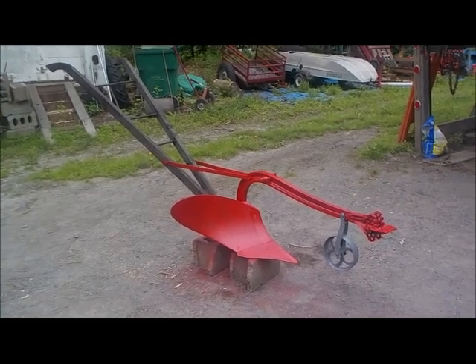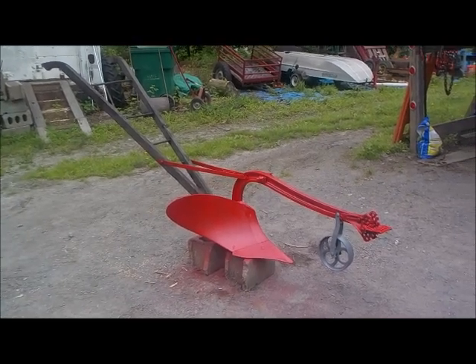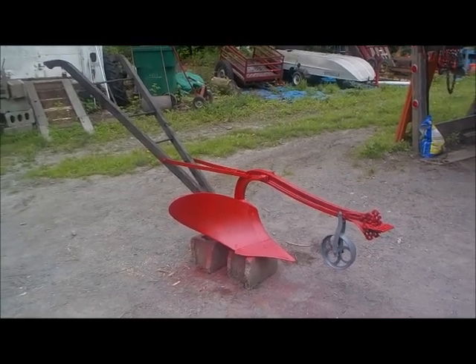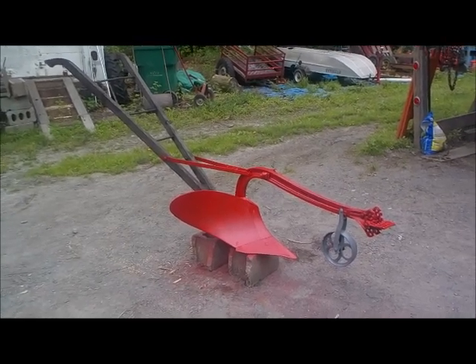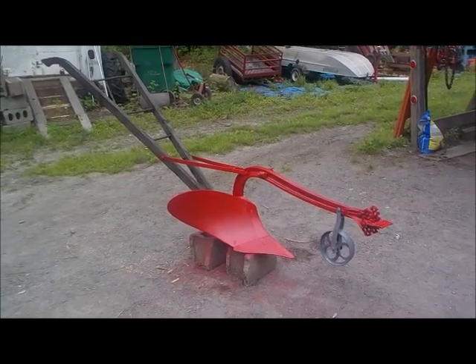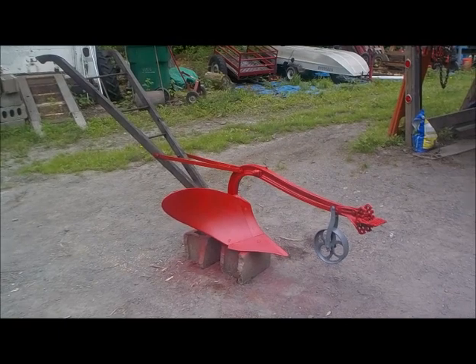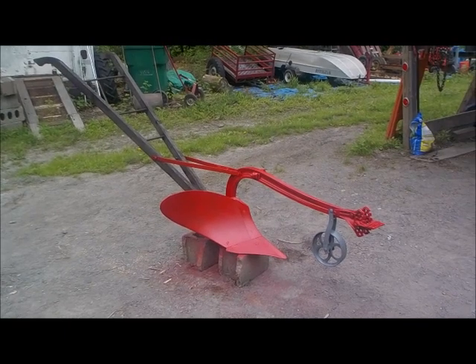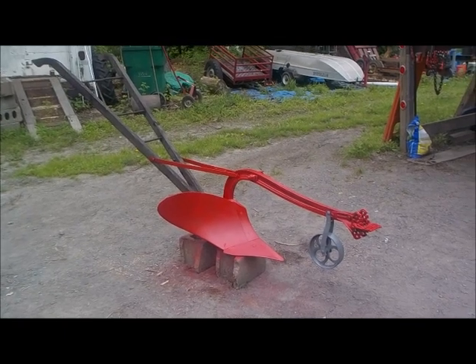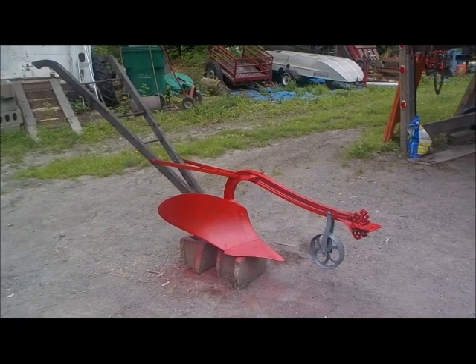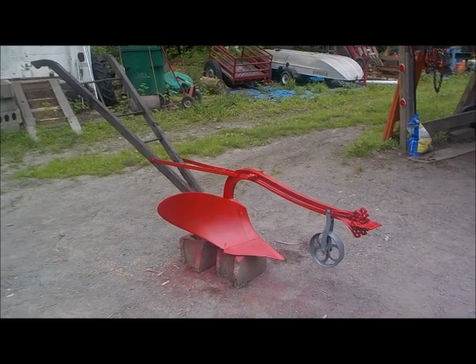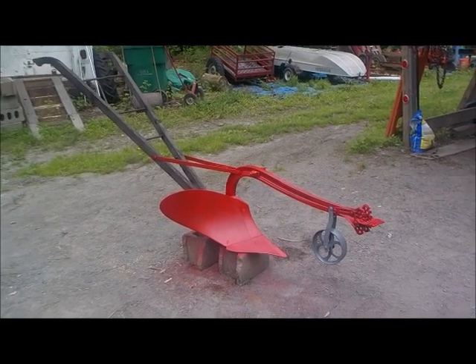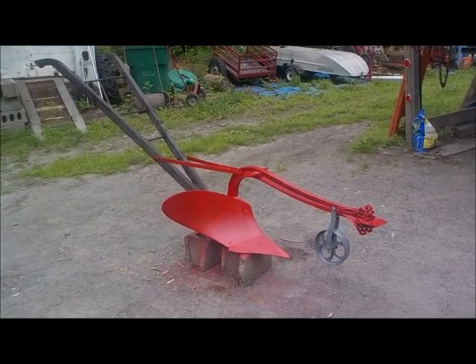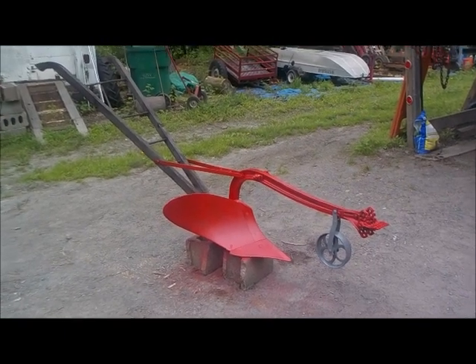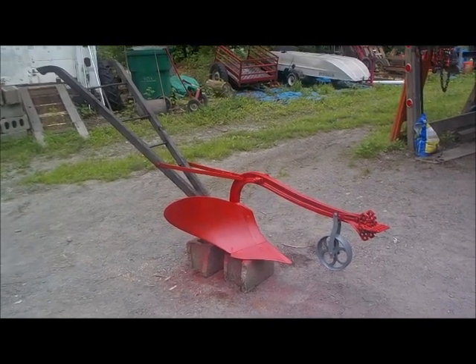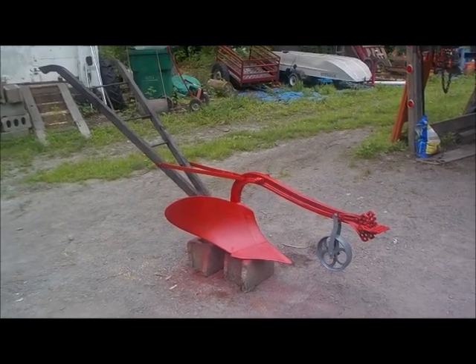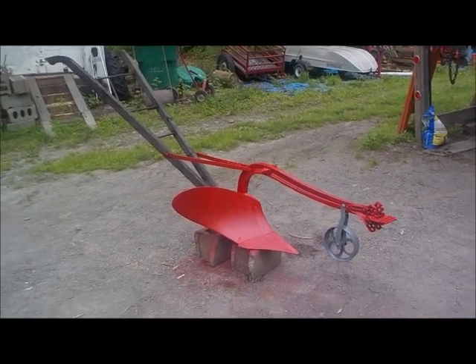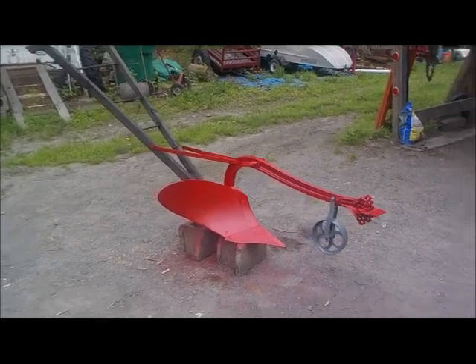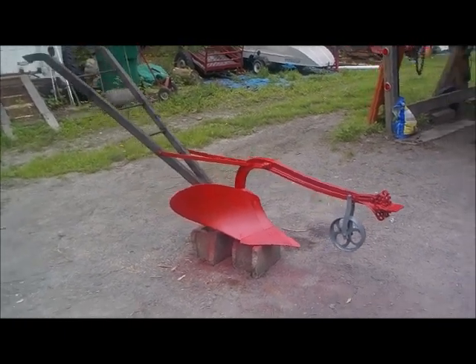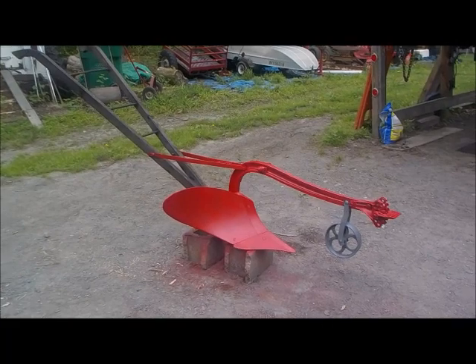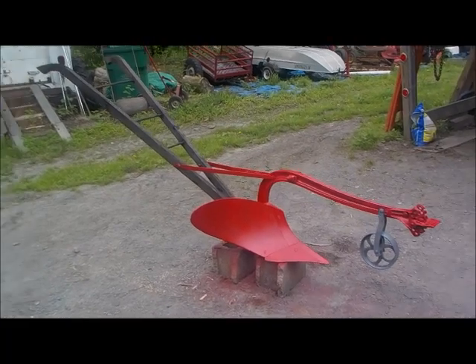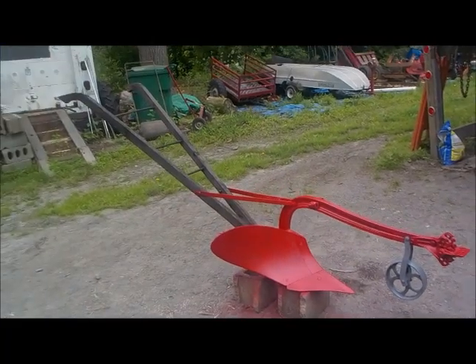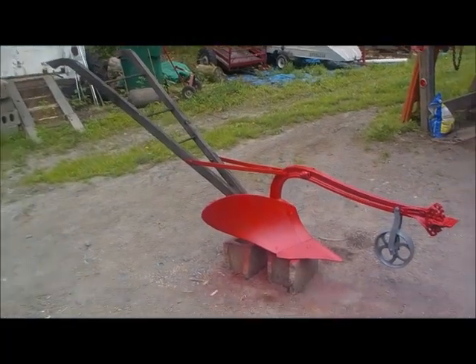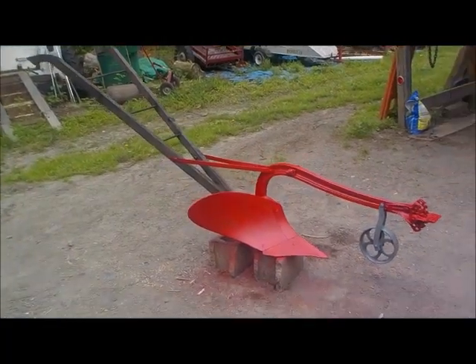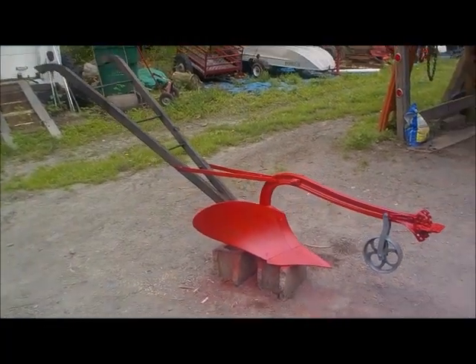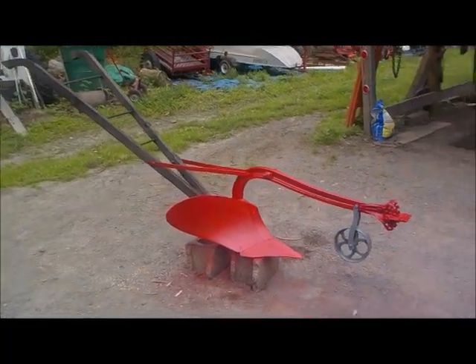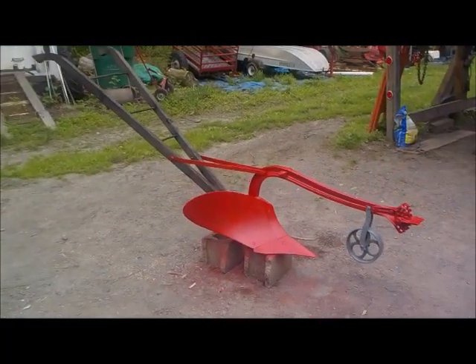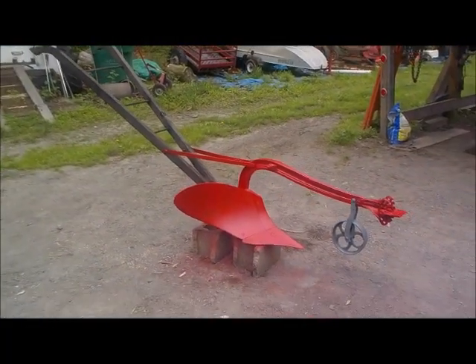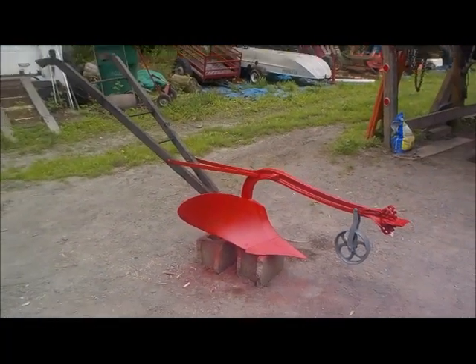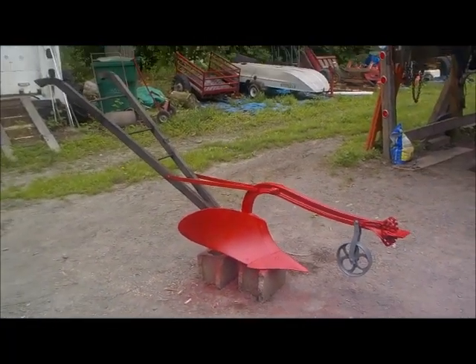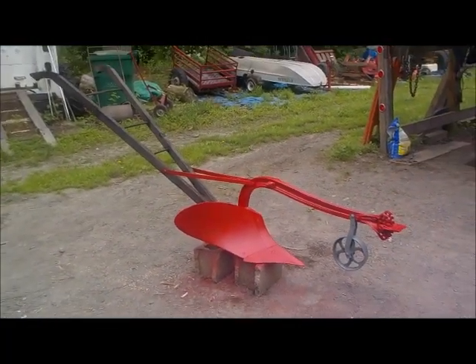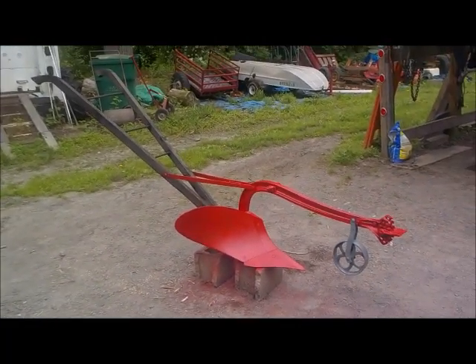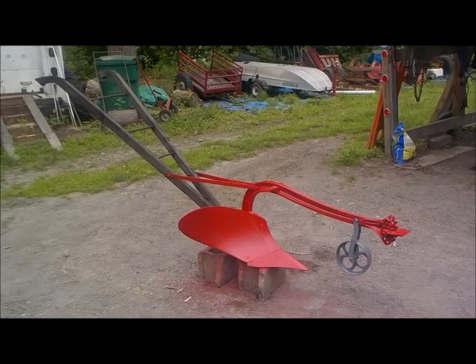Thanks for watching, fellas. Any info you can possibly contribute to identifying this Syracuse plow, by all means please do so. Thank you.